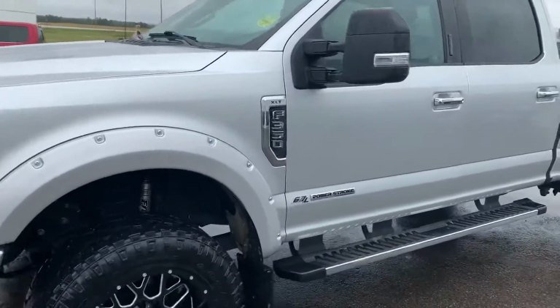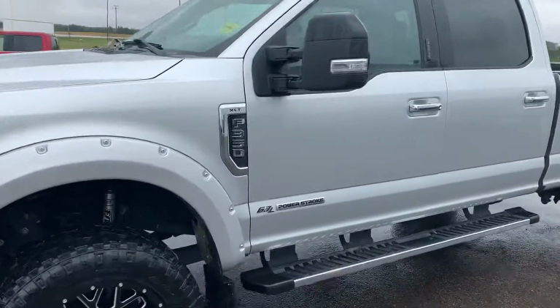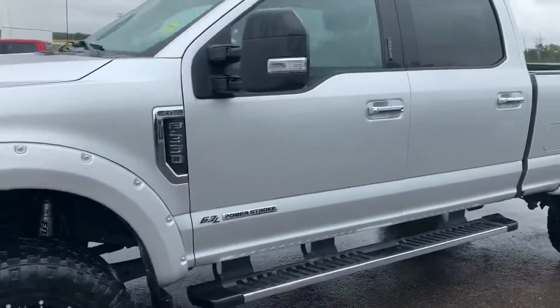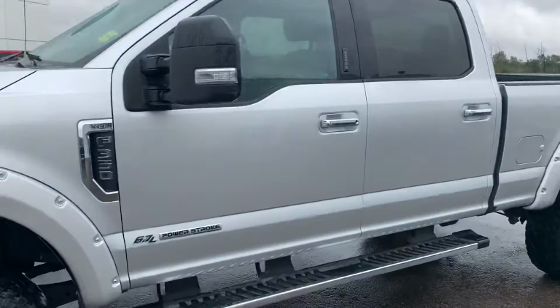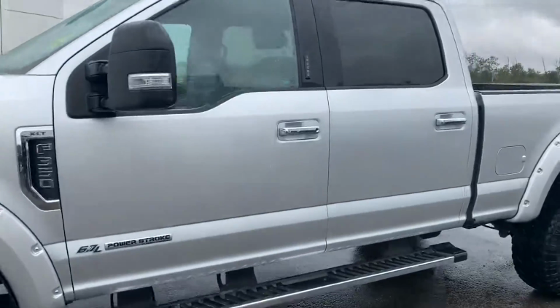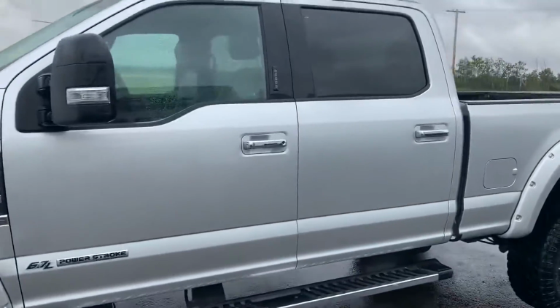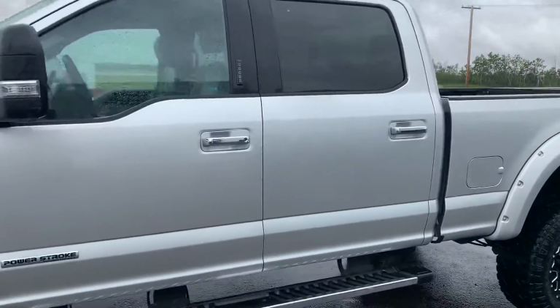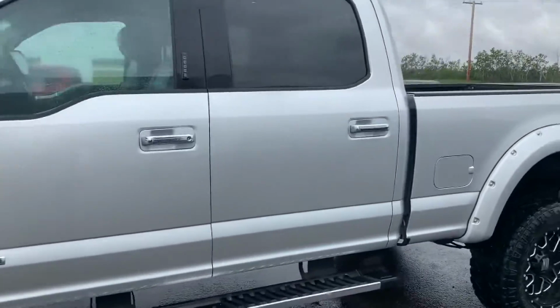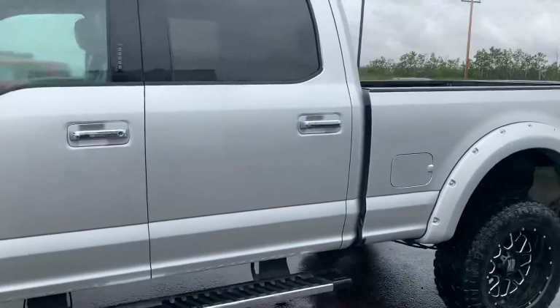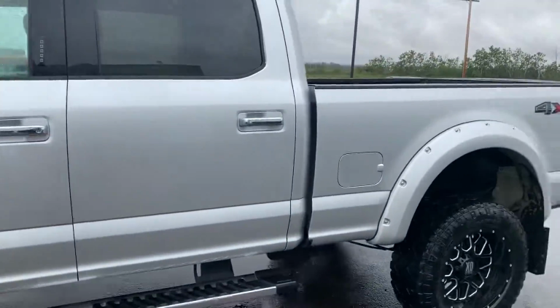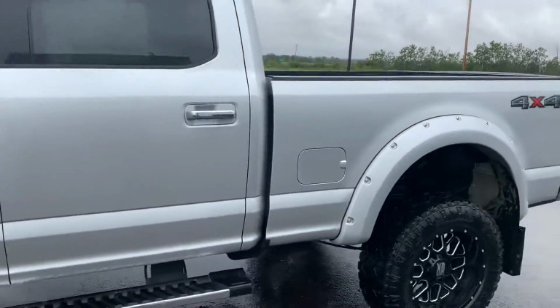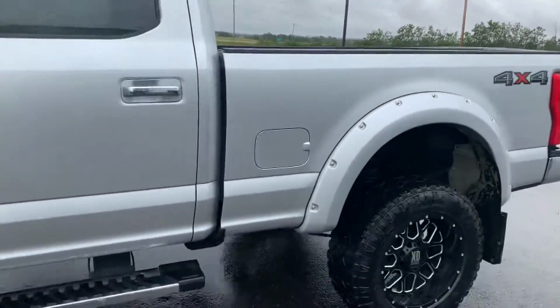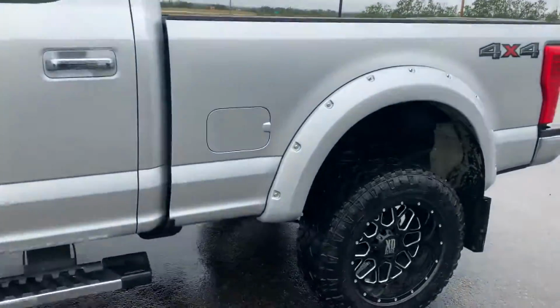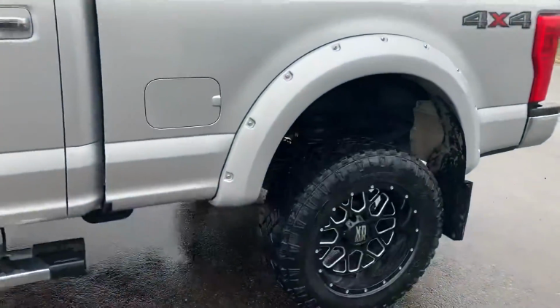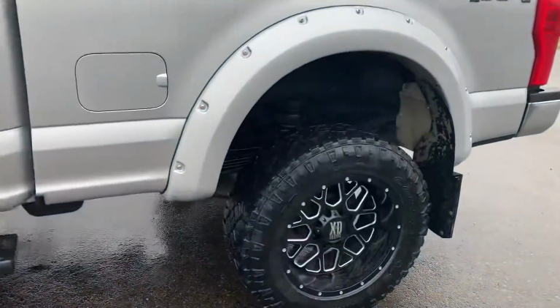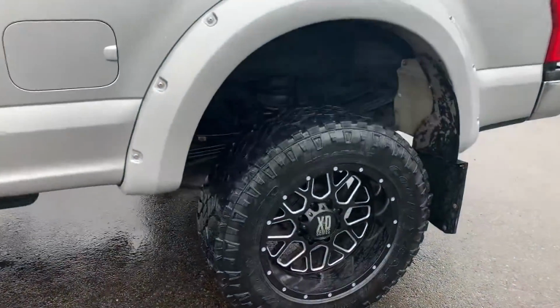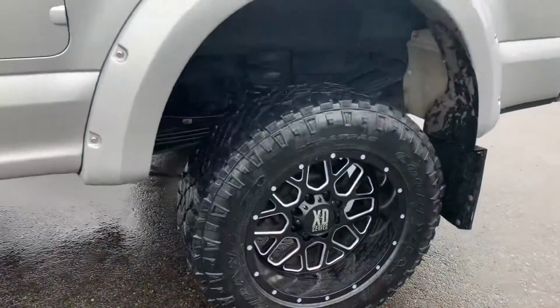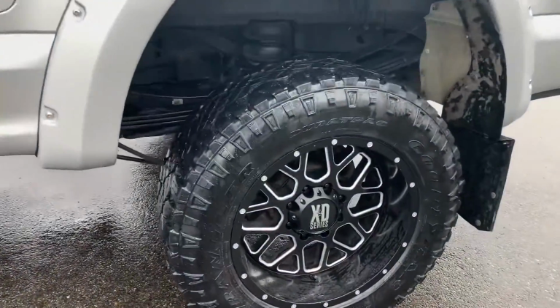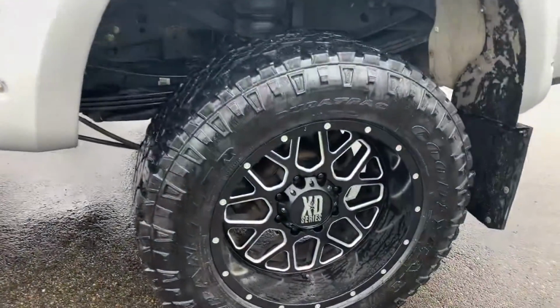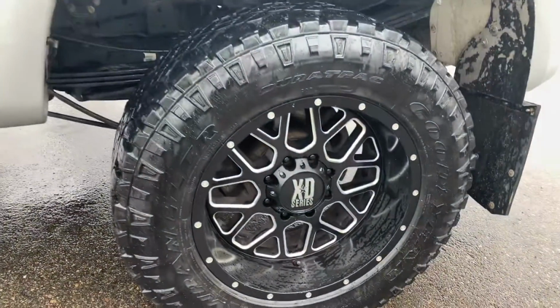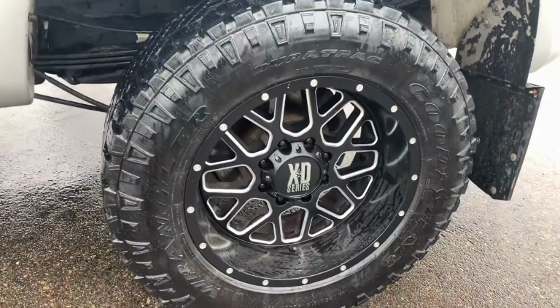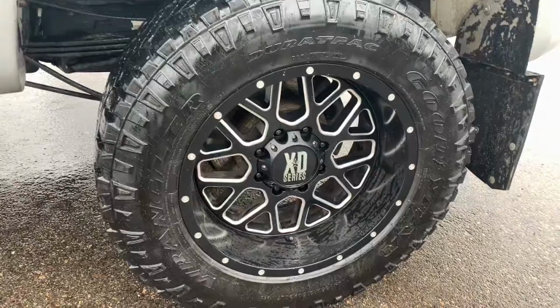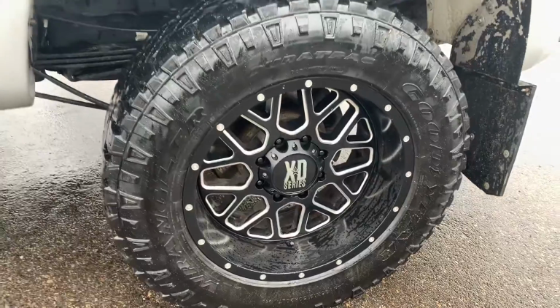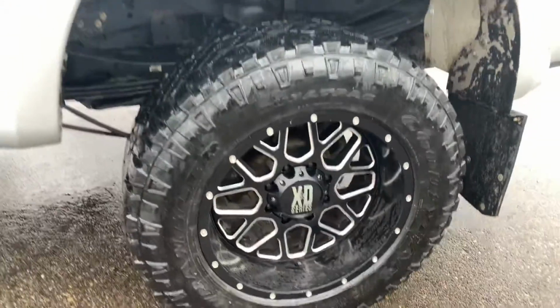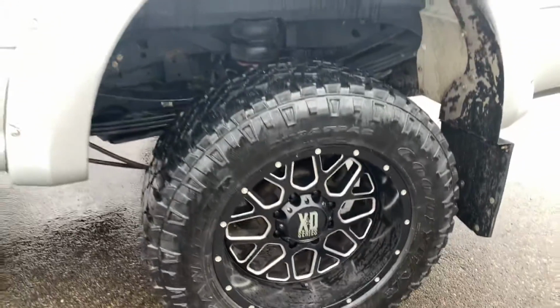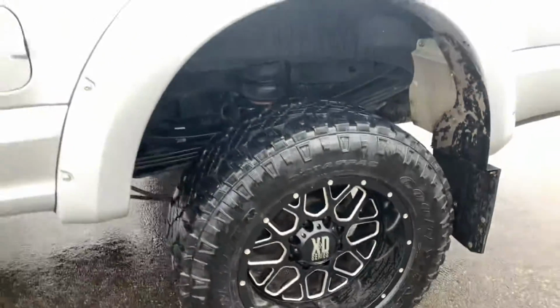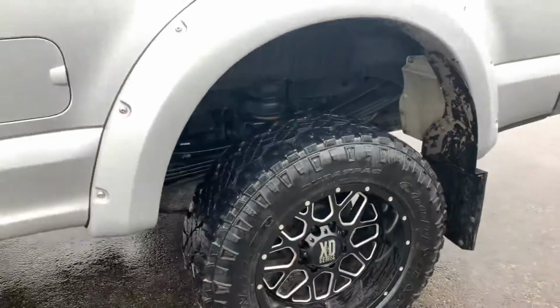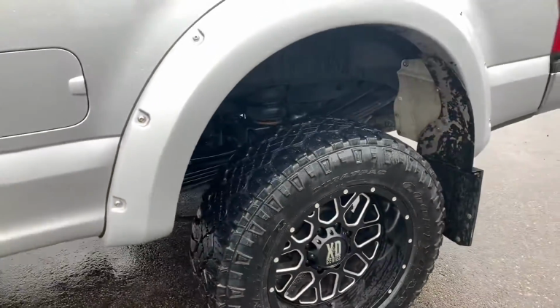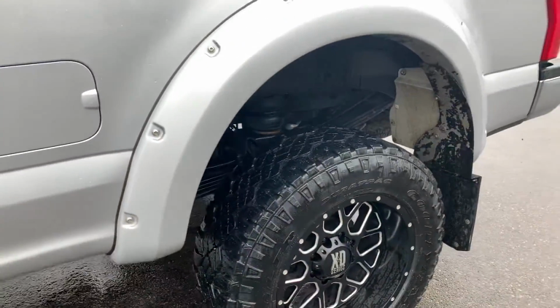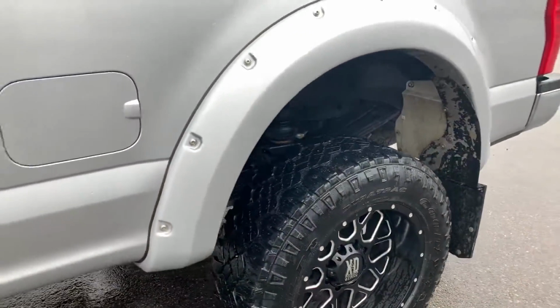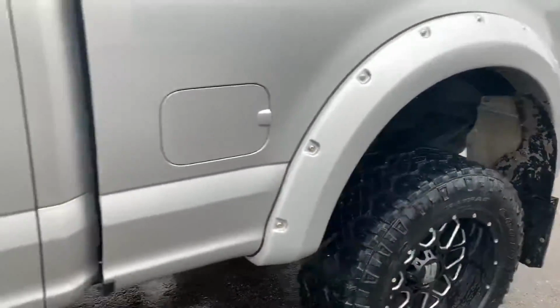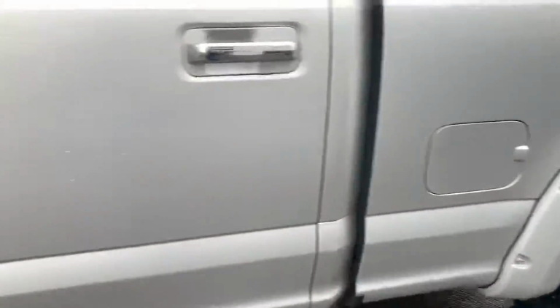The previous owner took amazing care of this truck. First of all, you've got a lift on it with XD Series rims and Dura-Trac tires.